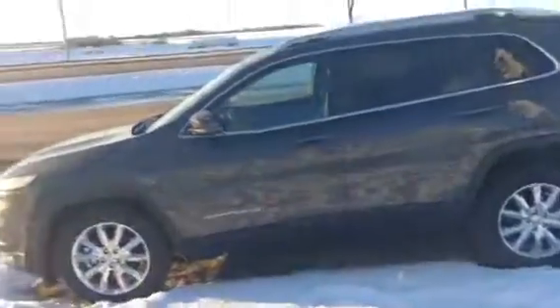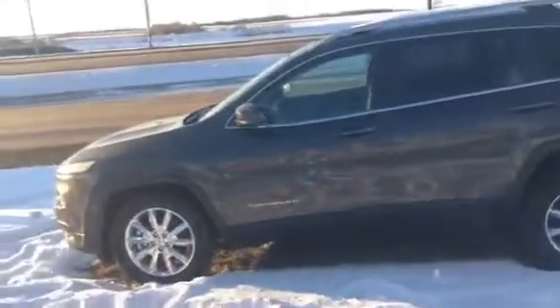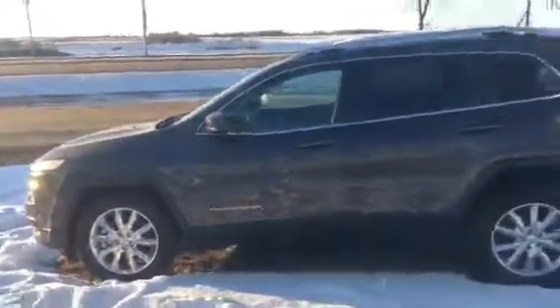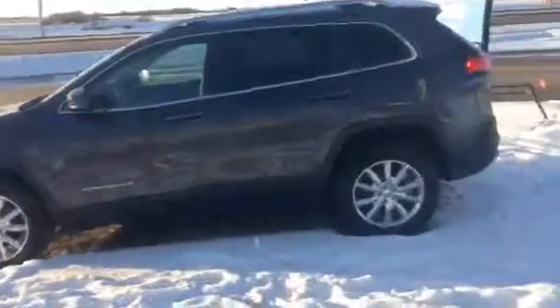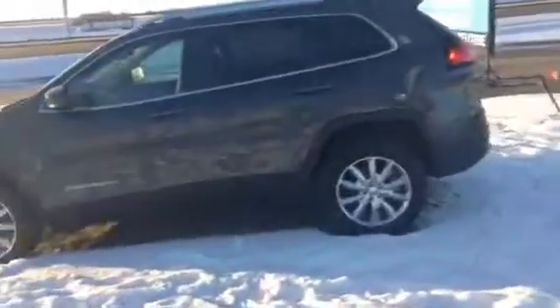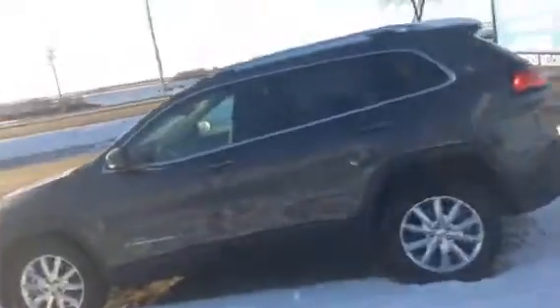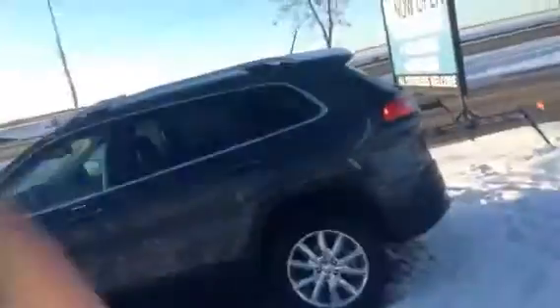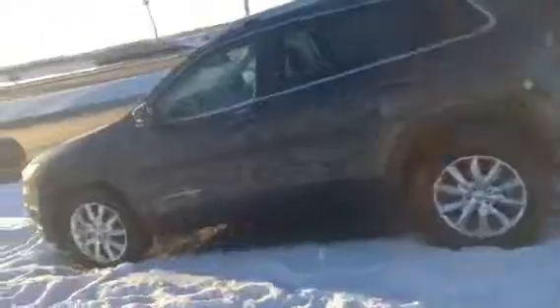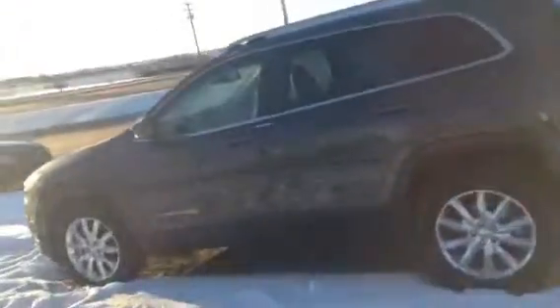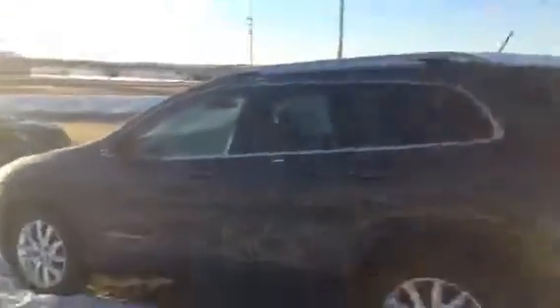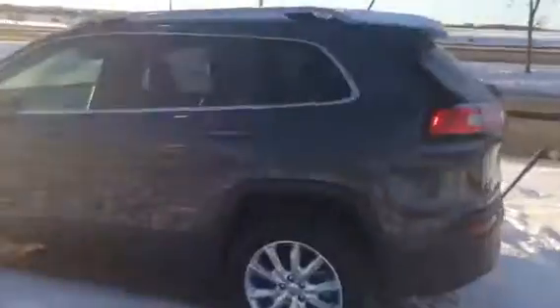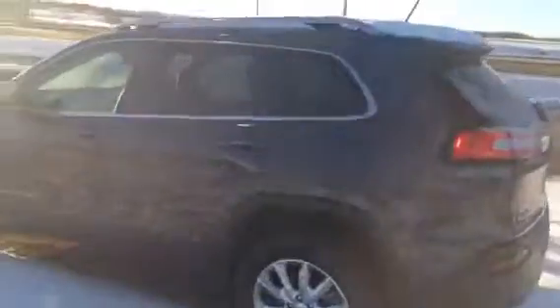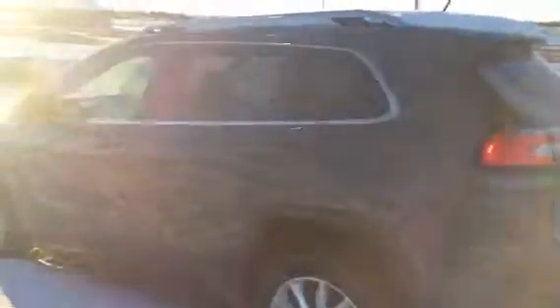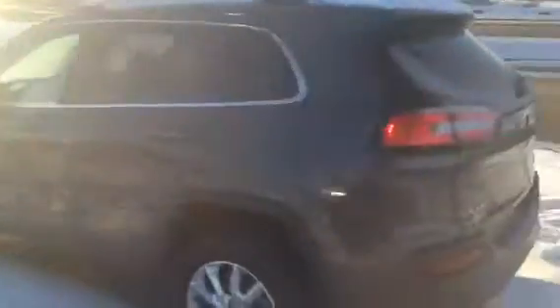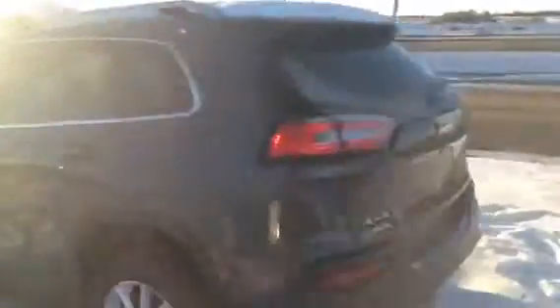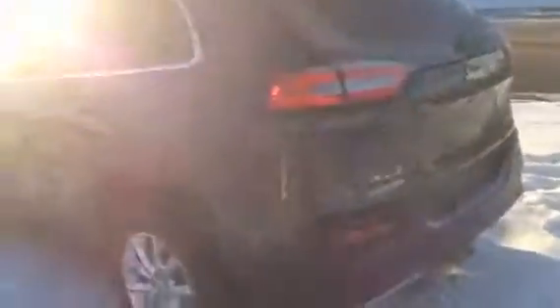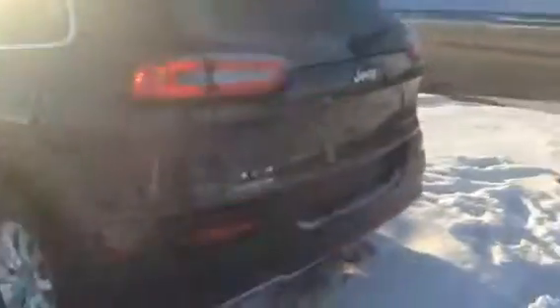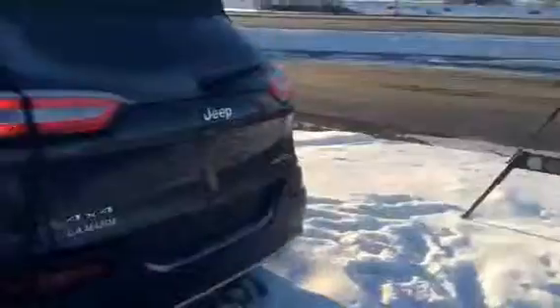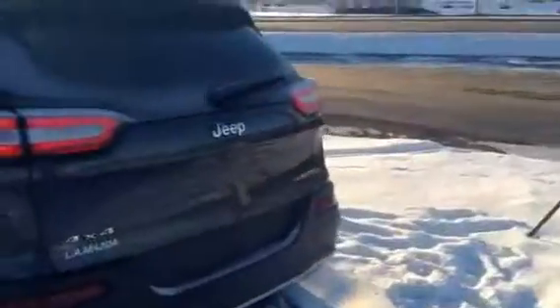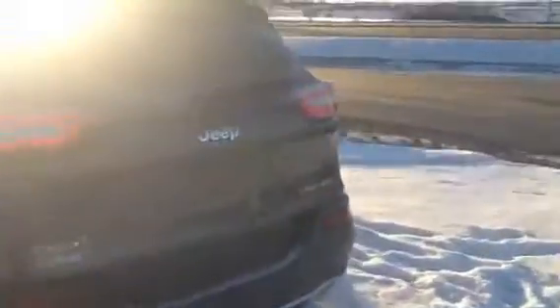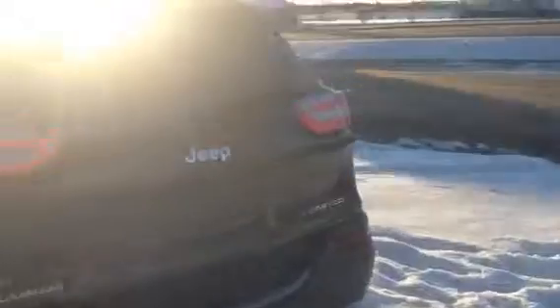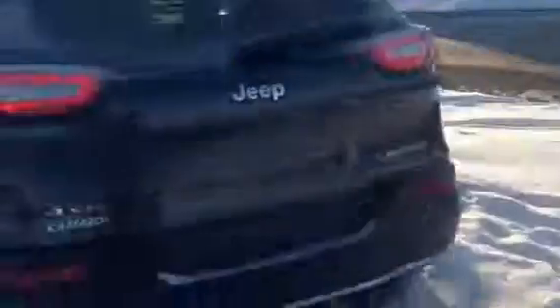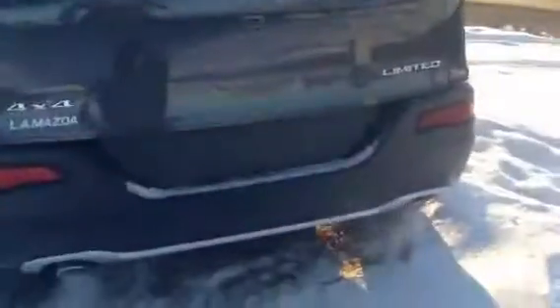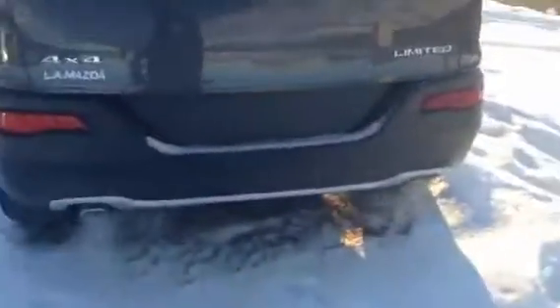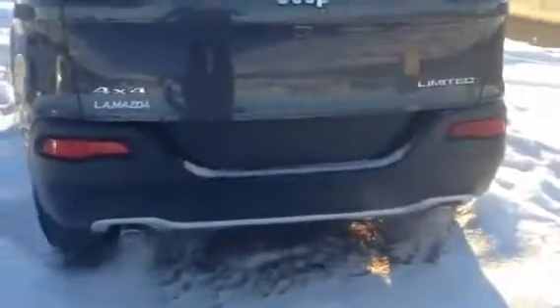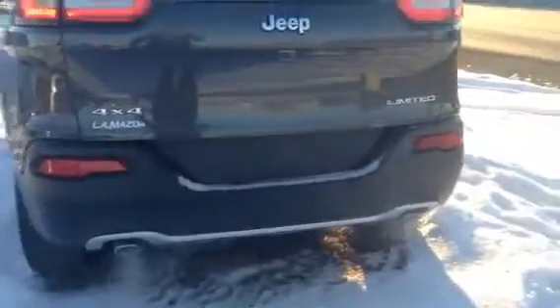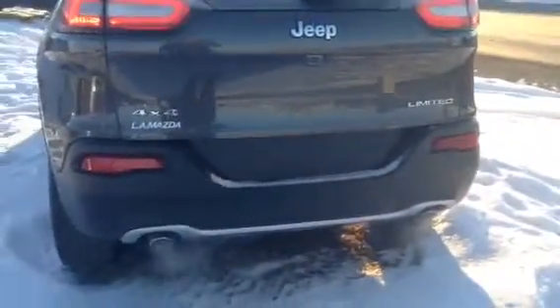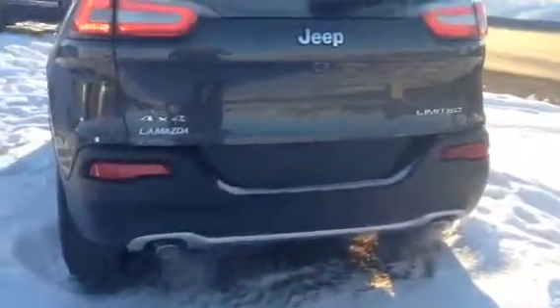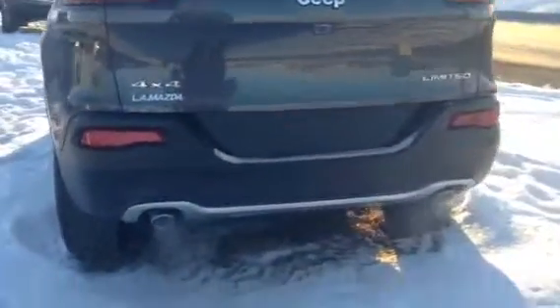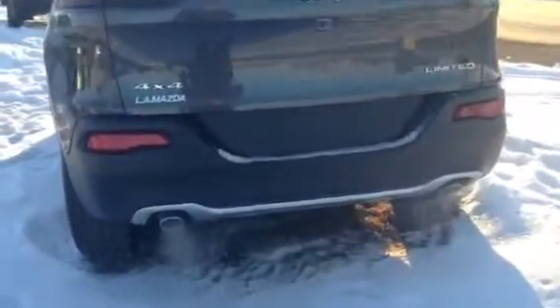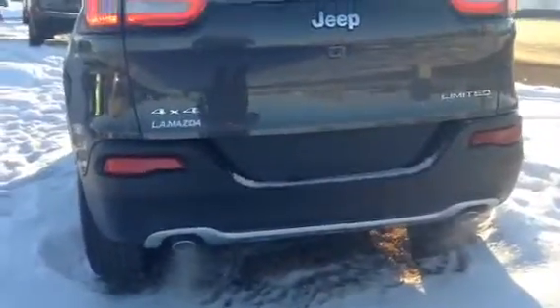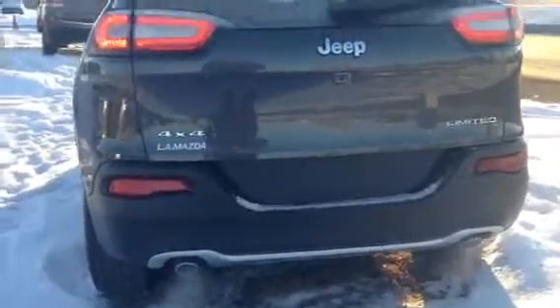I wanted to give you a little feel for it and show you that it is in beautiful shape all around. Let's start with the back end here — a nice clean cut in the back with the dual exhaust.